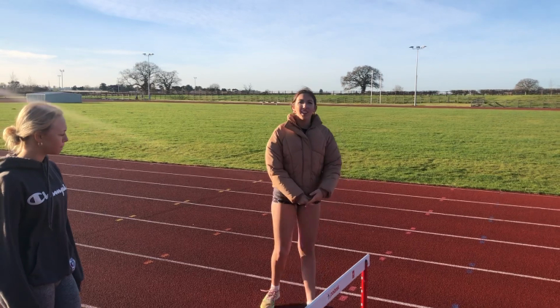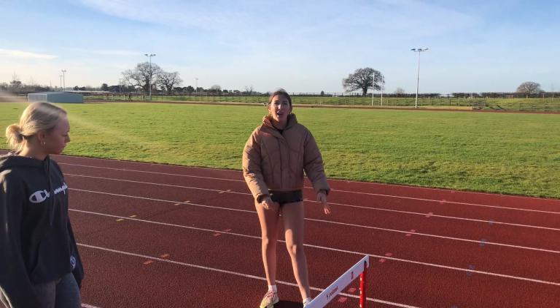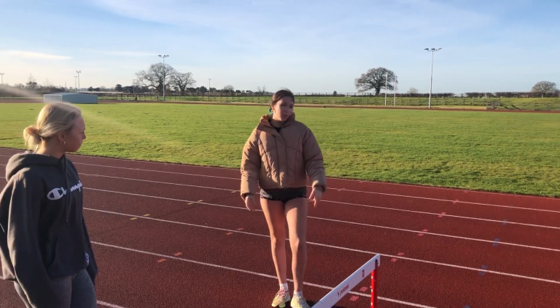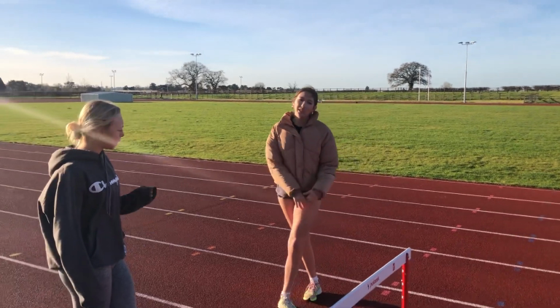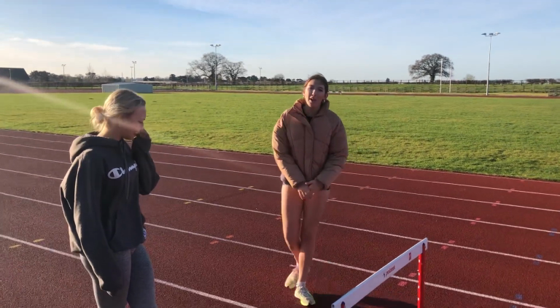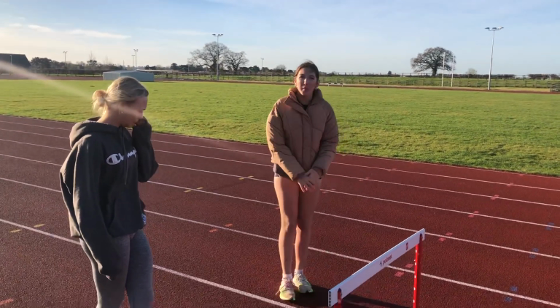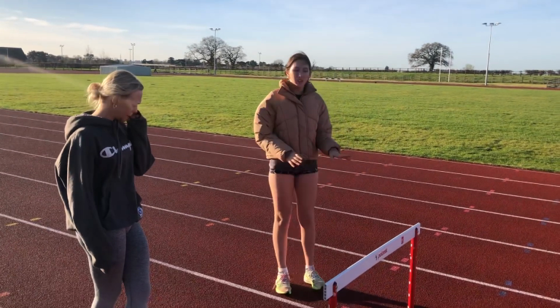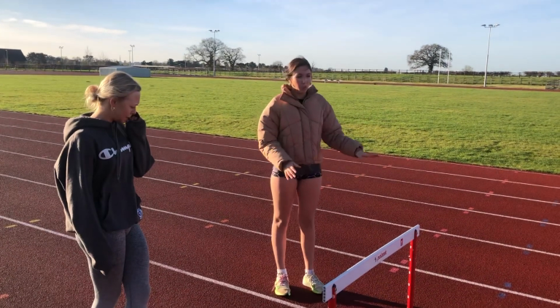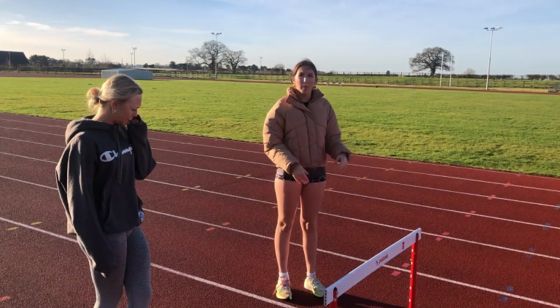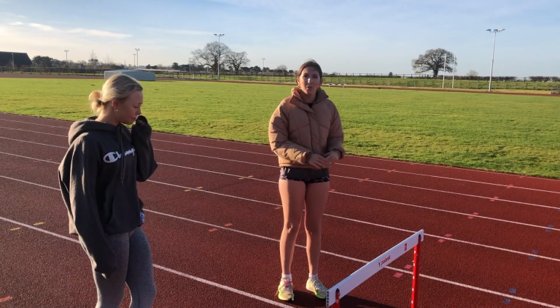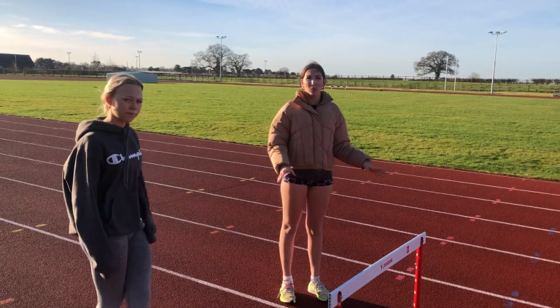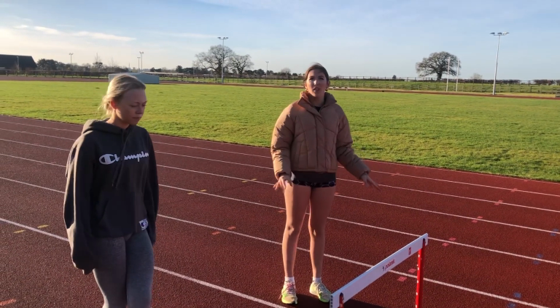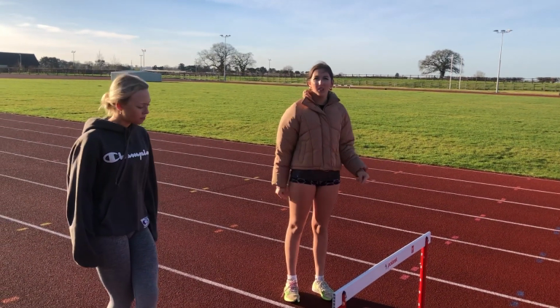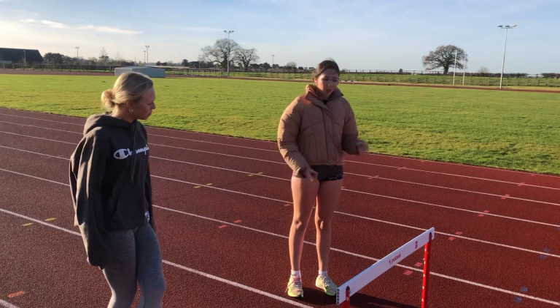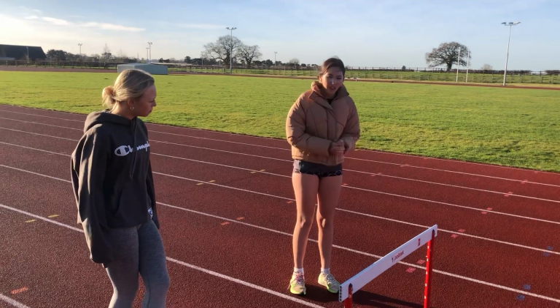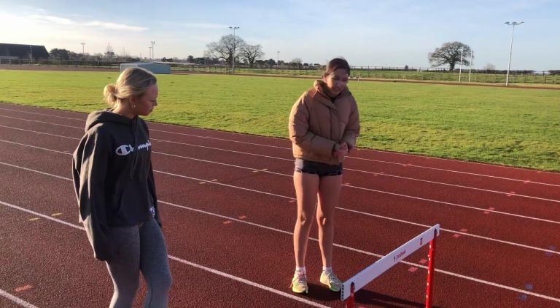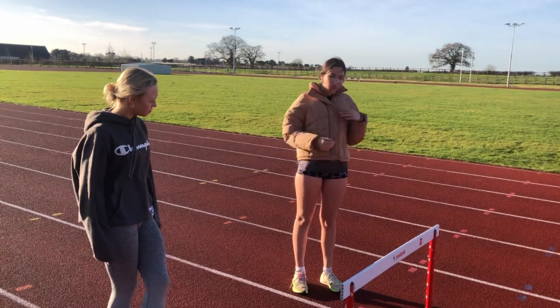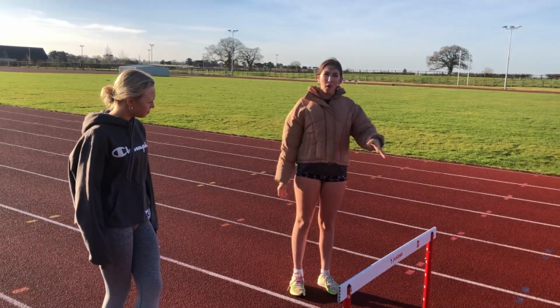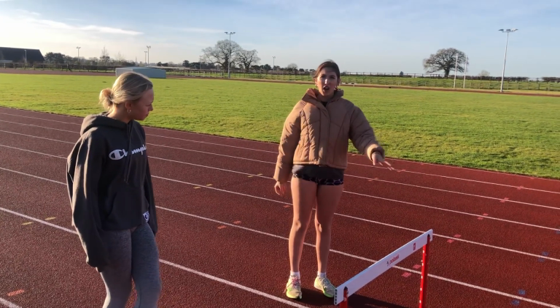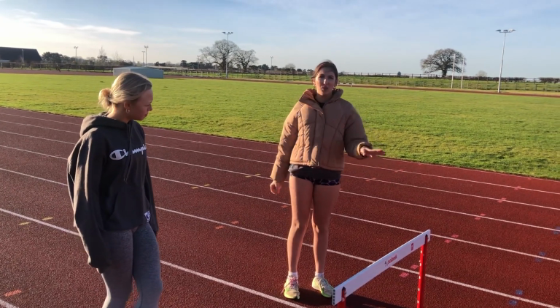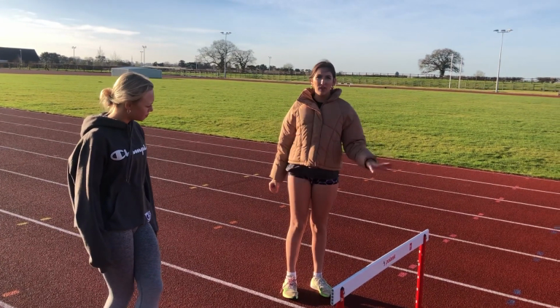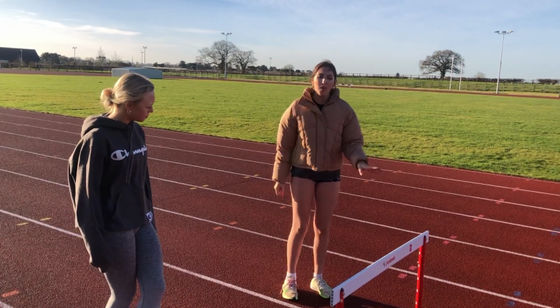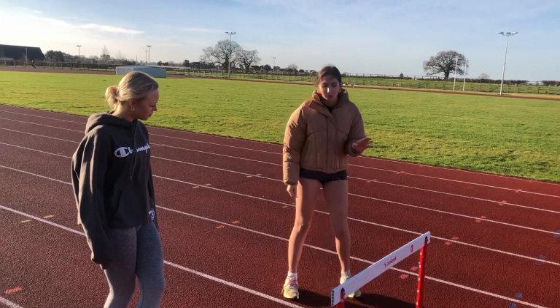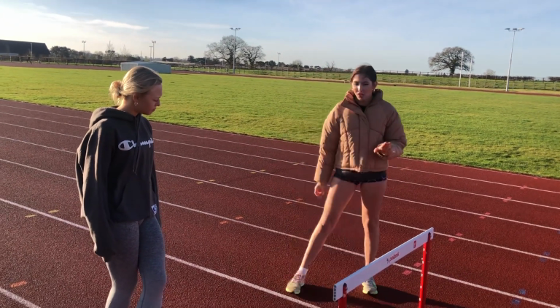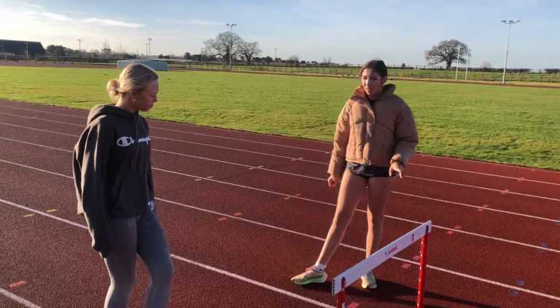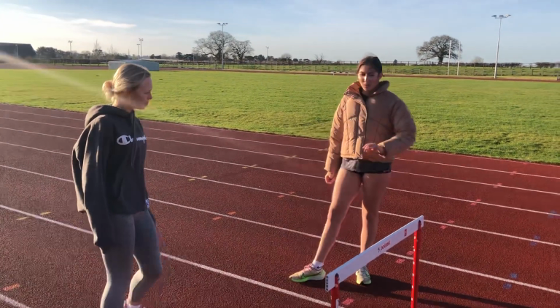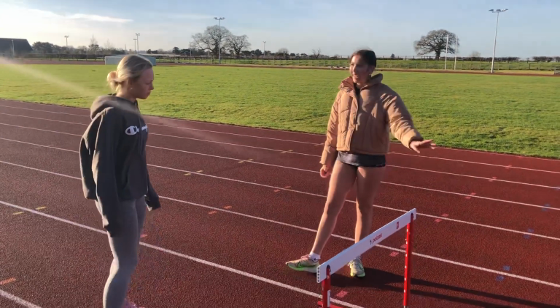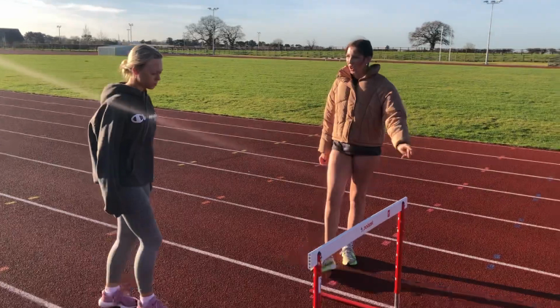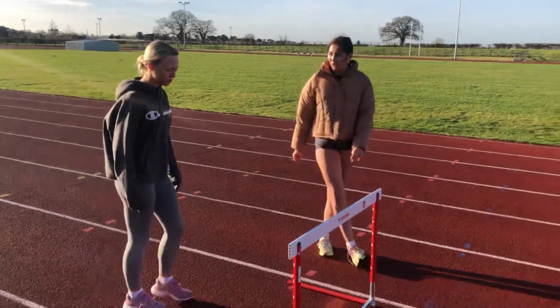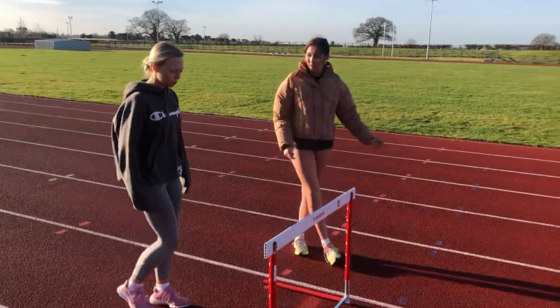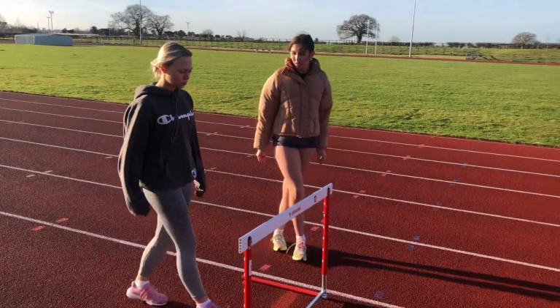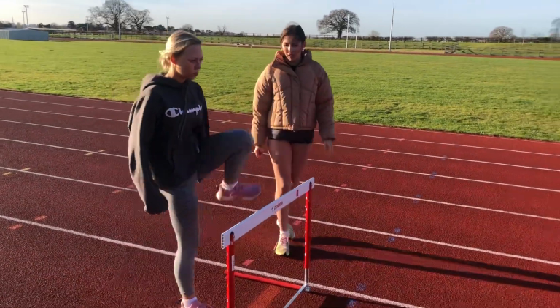Georgia has done some mobility work to warm up her muscles, going over the hurdles. We're now going to teach her how to go over the hurdles with her foot. Put your lead leg over it, straight across first.